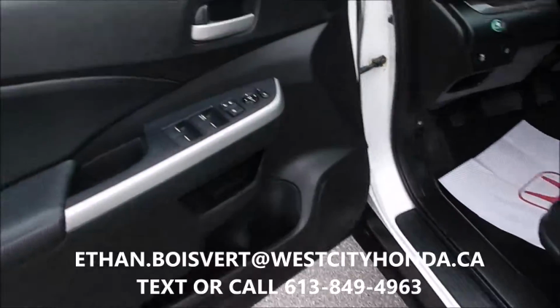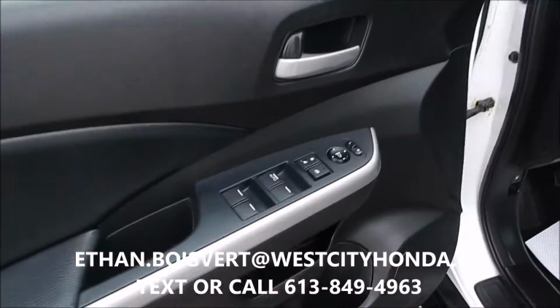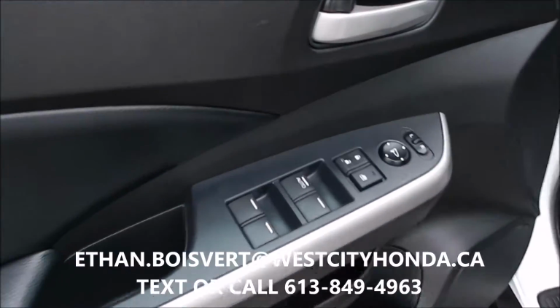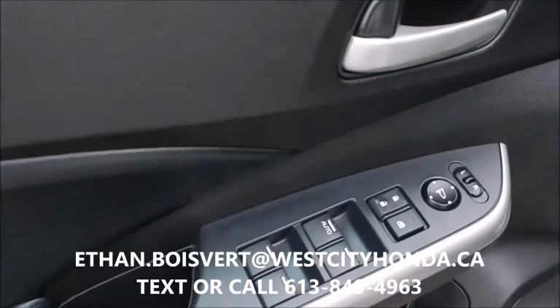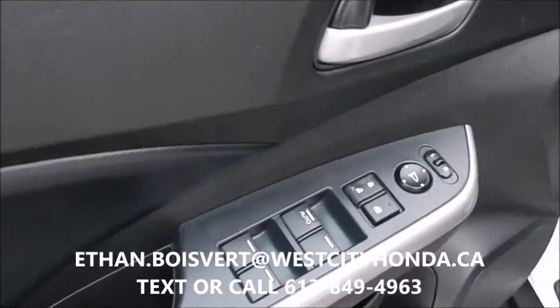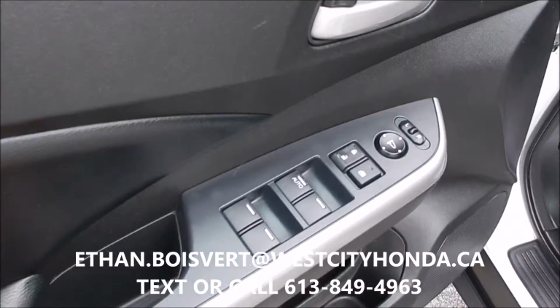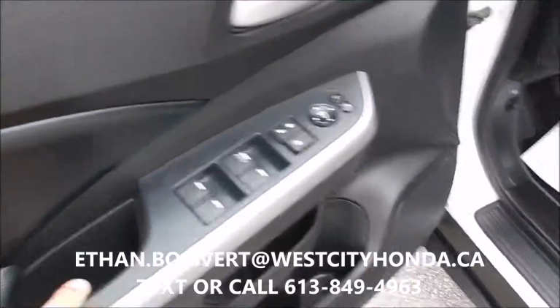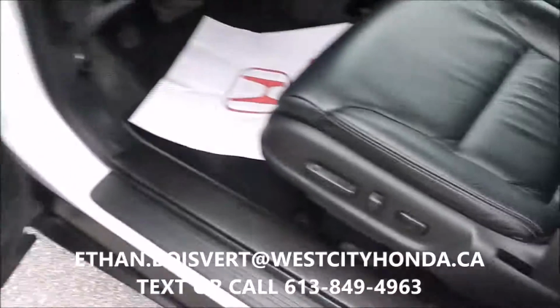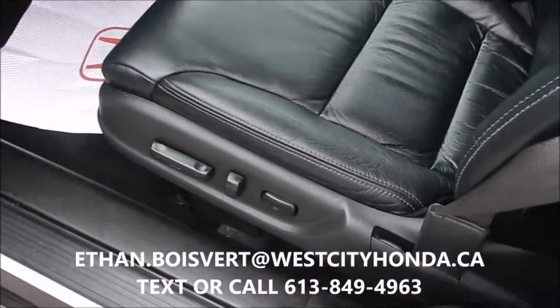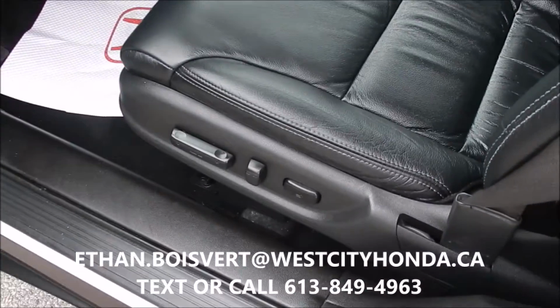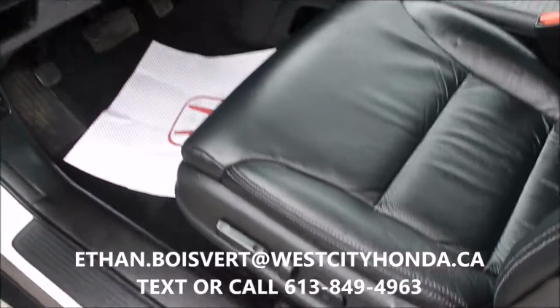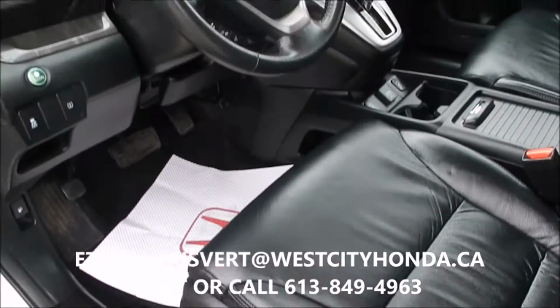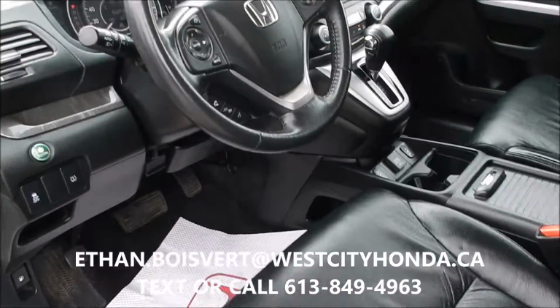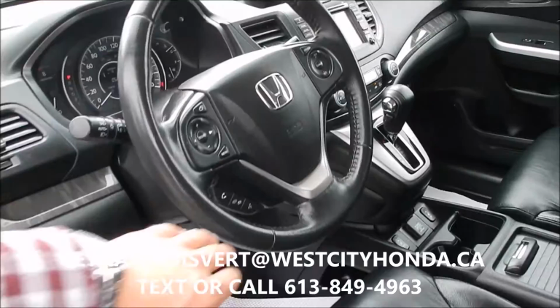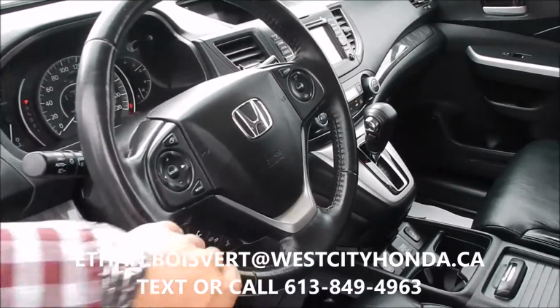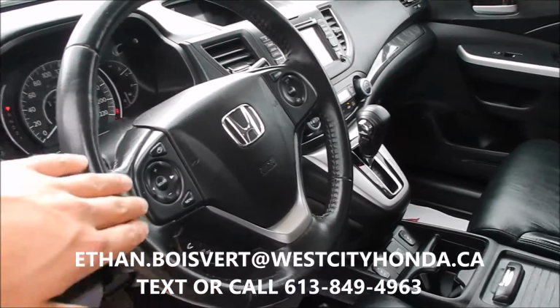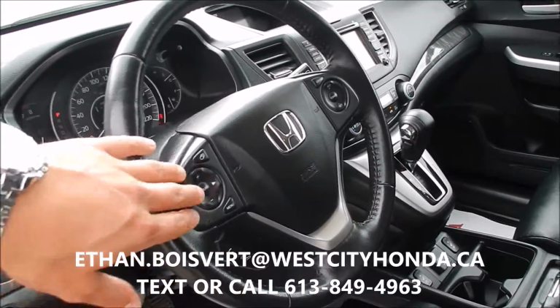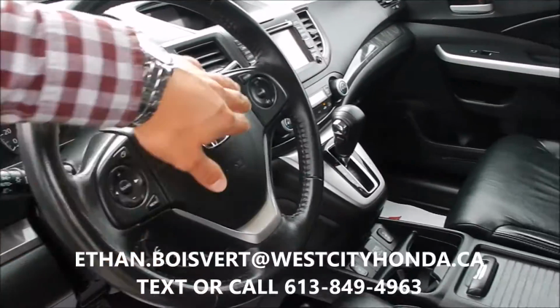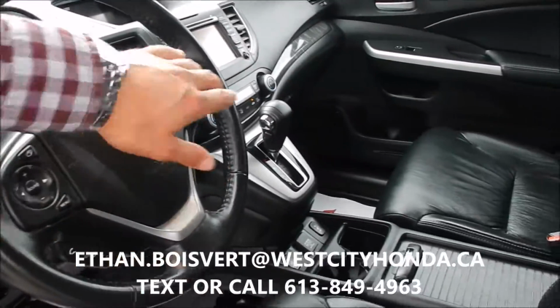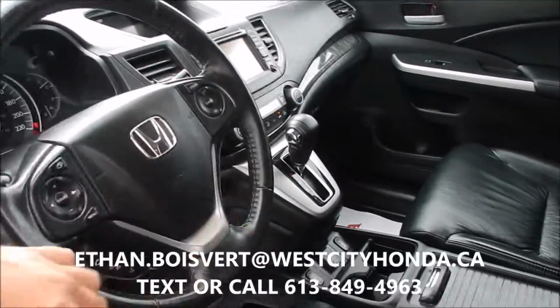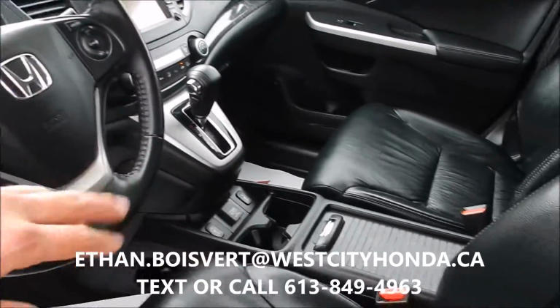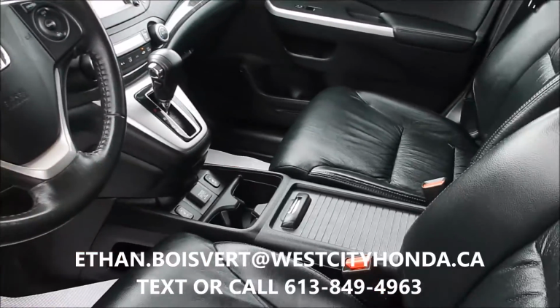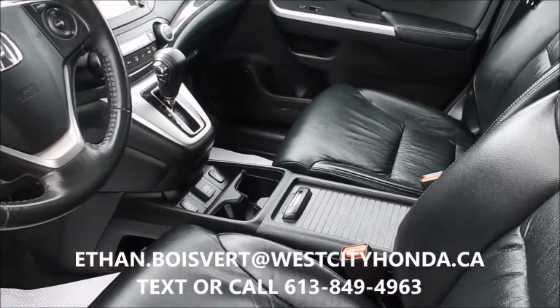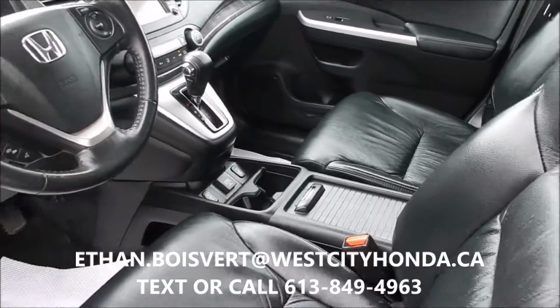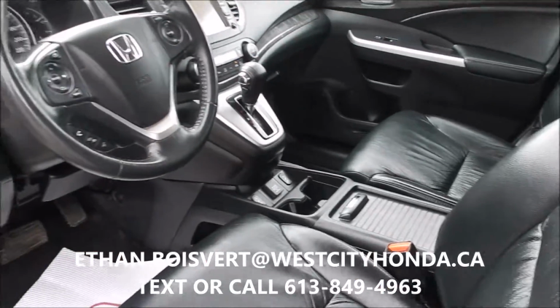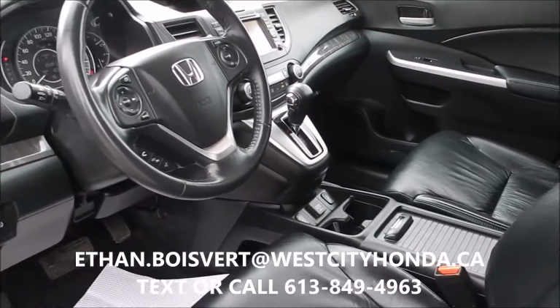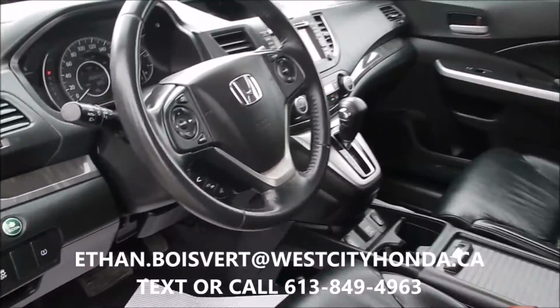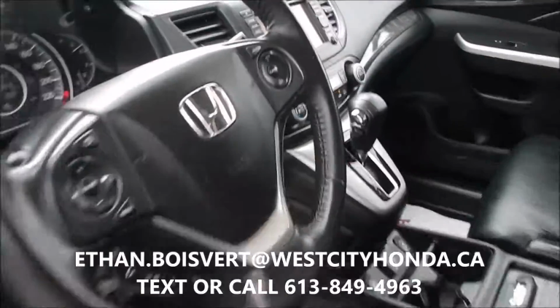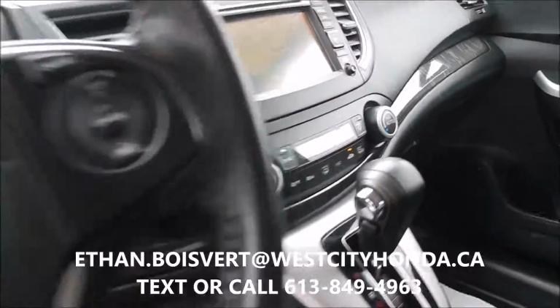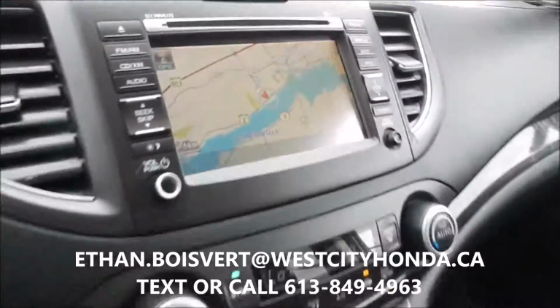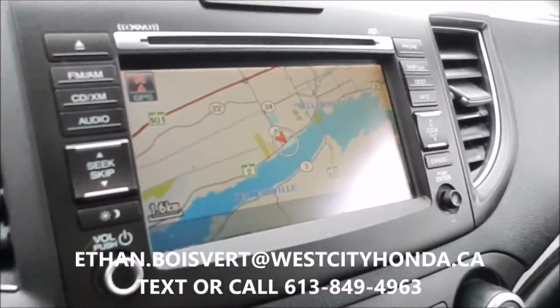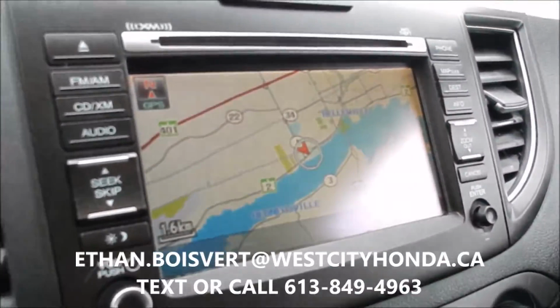Power windows, power locks, power mirrors, power driver seat, Bluetooth for your phone, media controls, cruise control, heated front seats on it. And then you've got your navigation there as well.